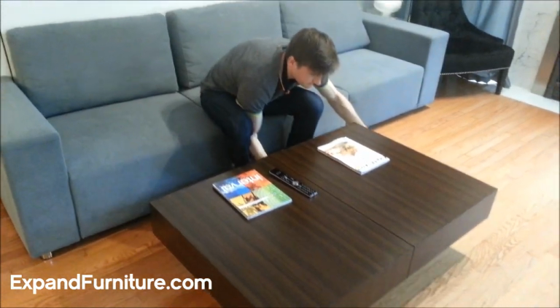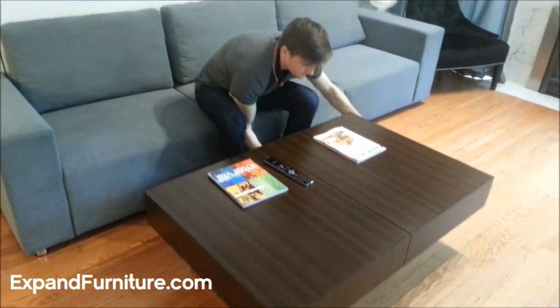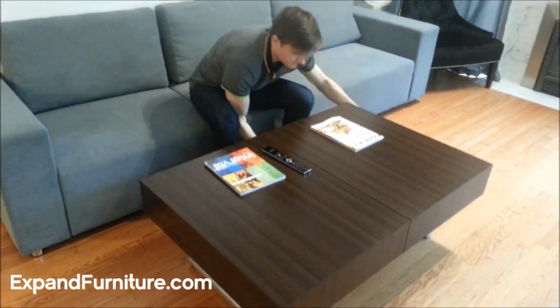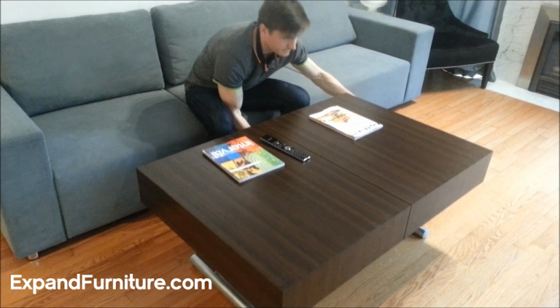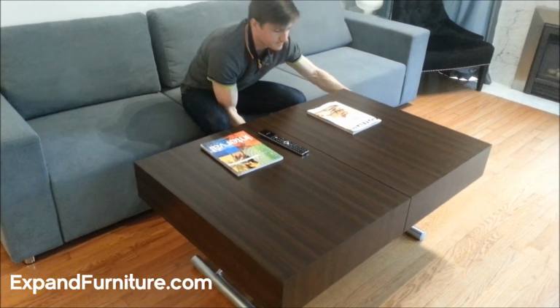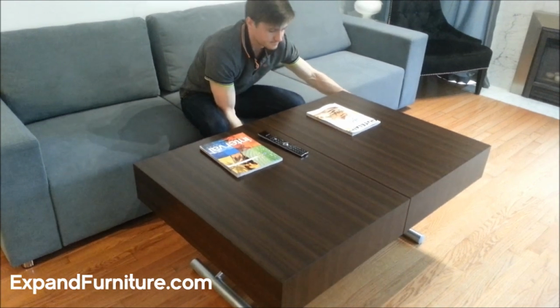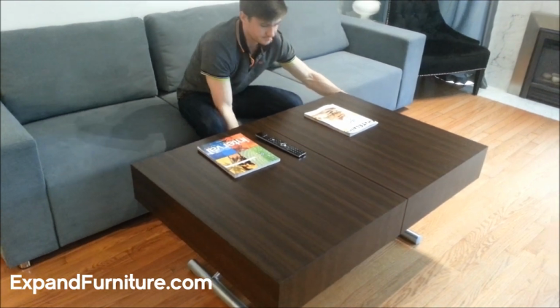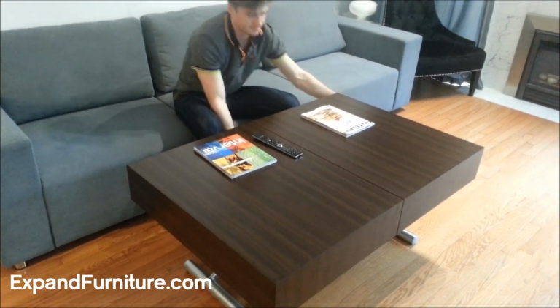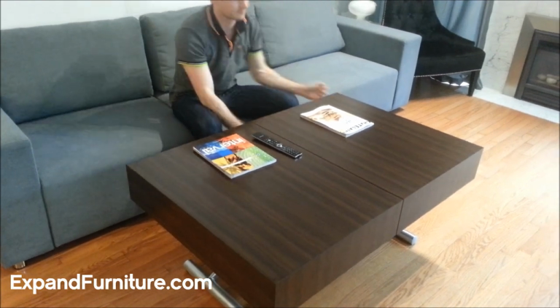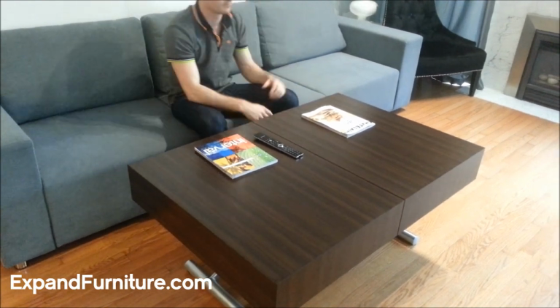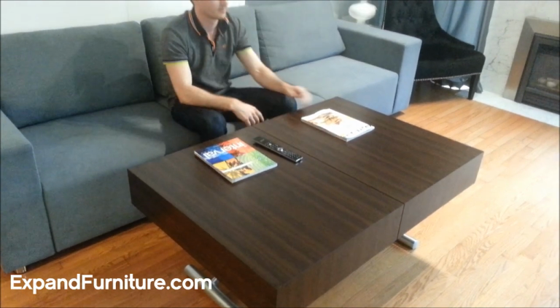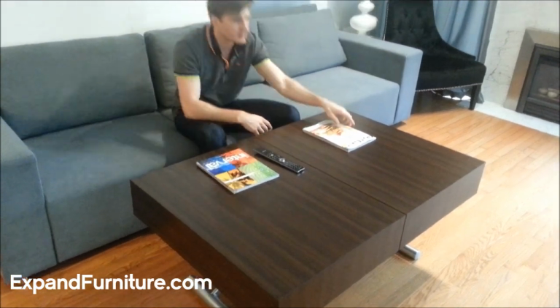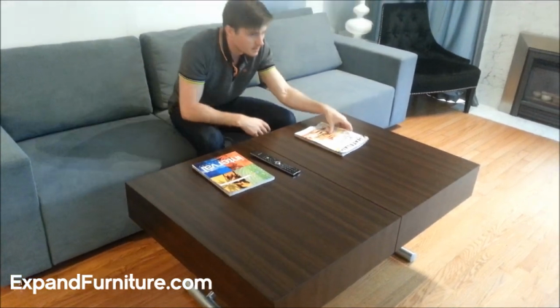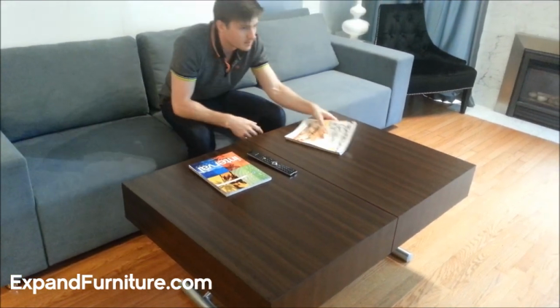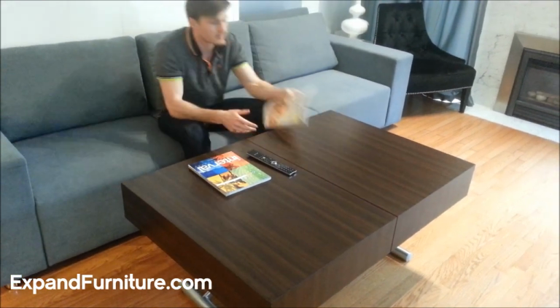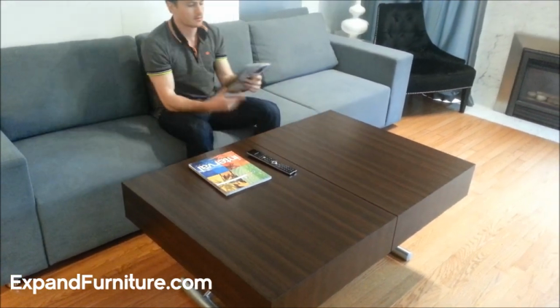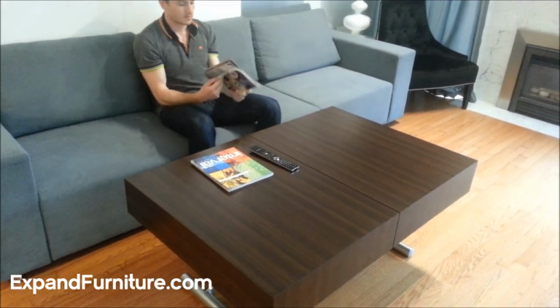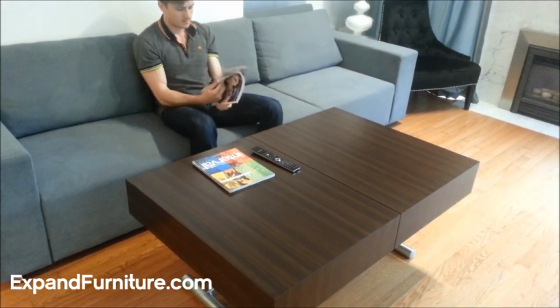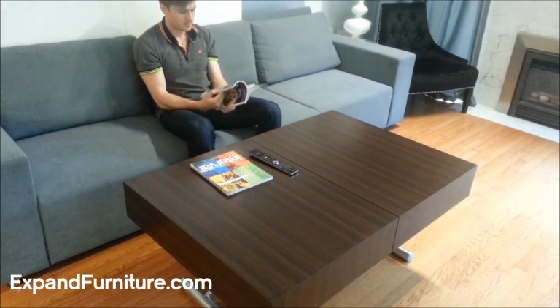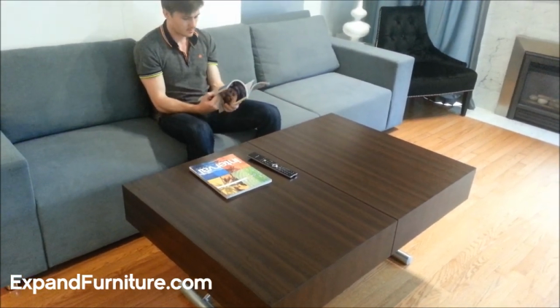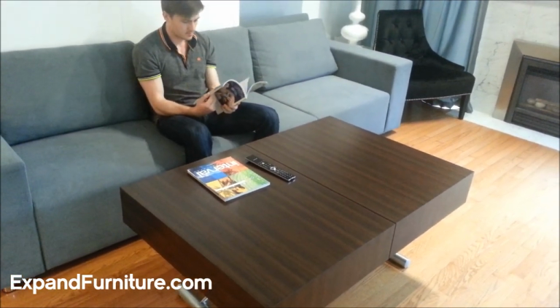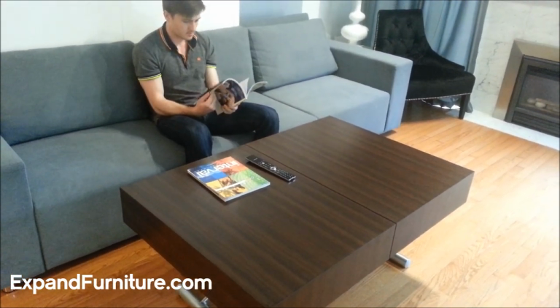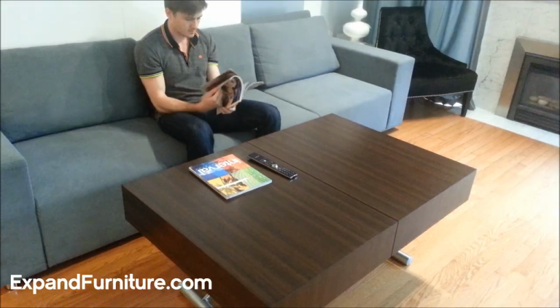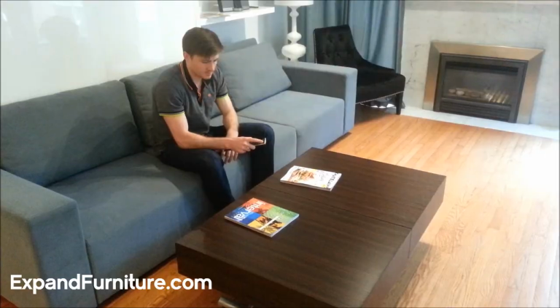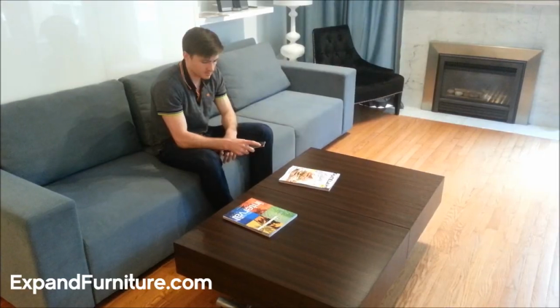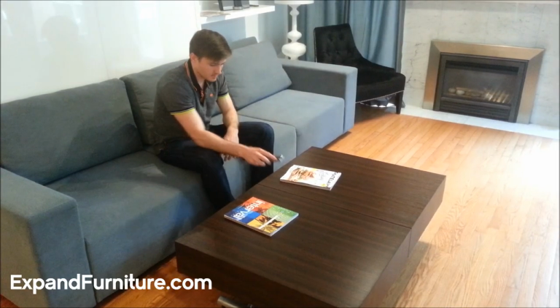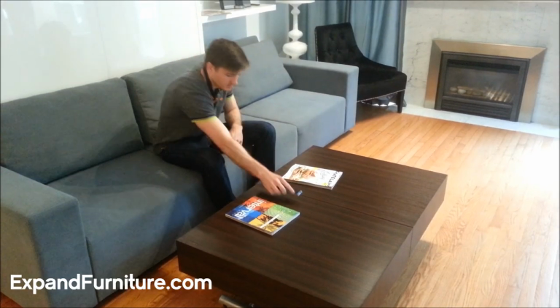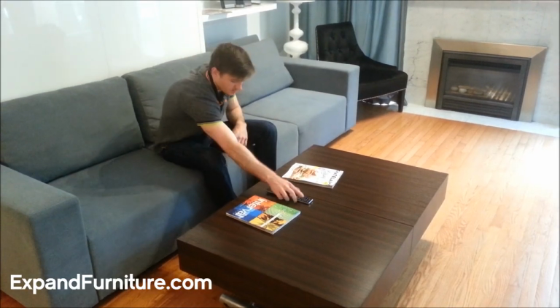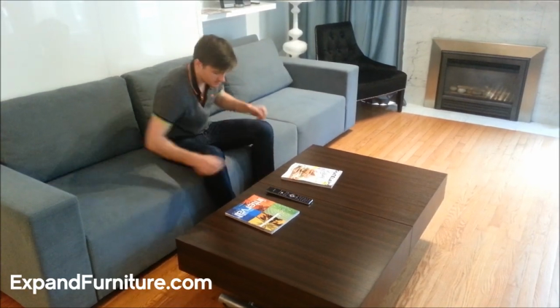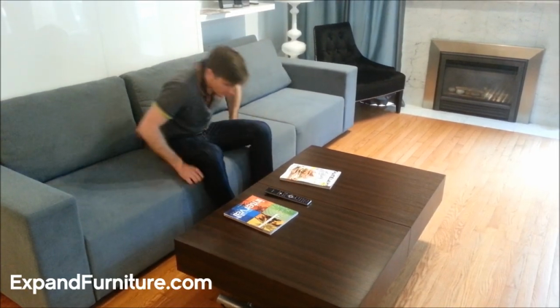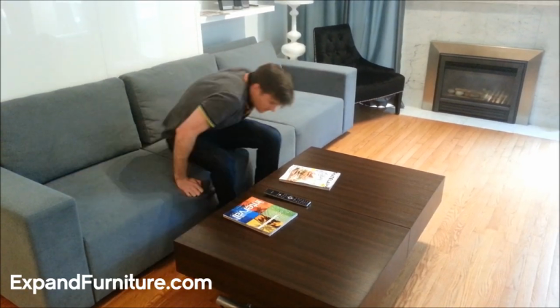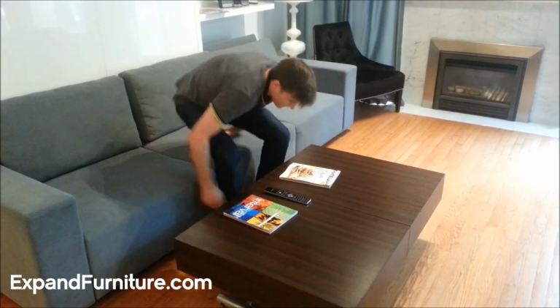You can raise this table to your desired height. Additionally, you can raise it all the way up to table height, extend it, and turn it into a much larger table.